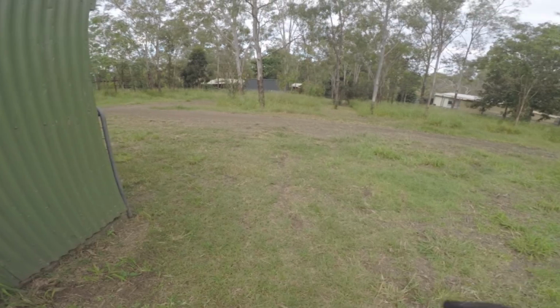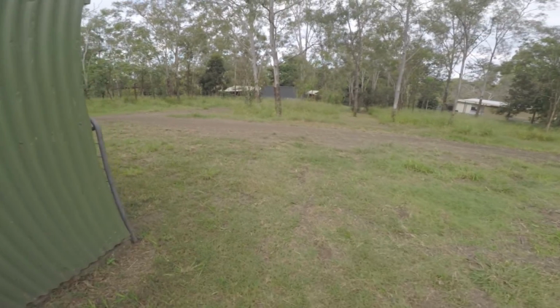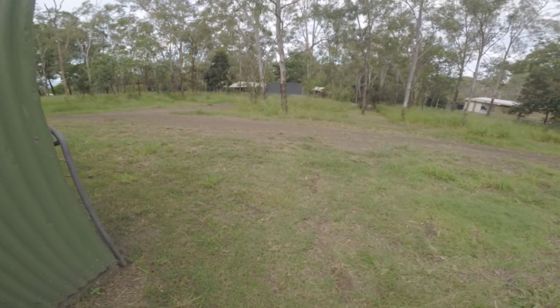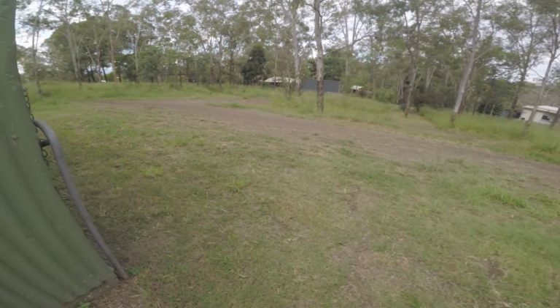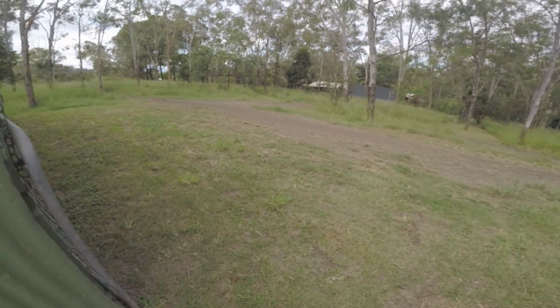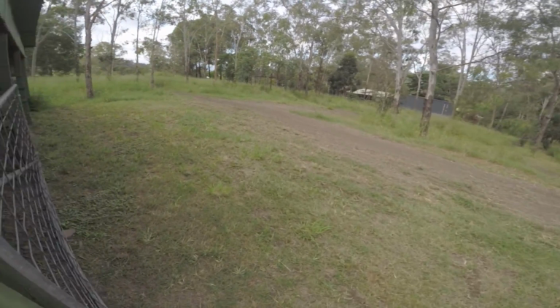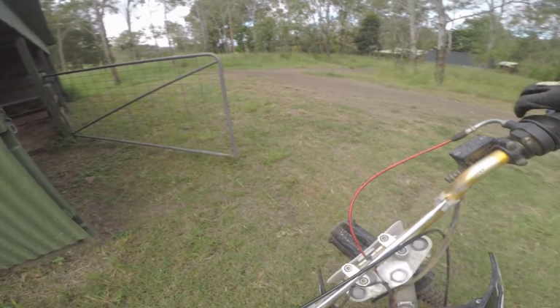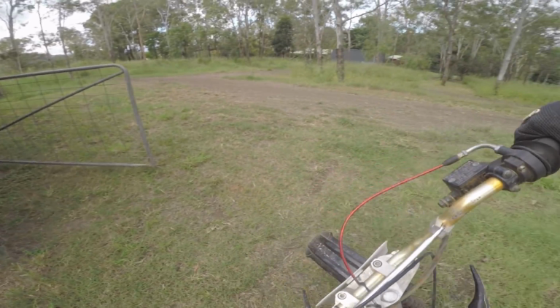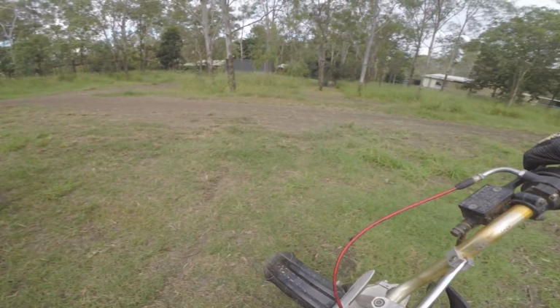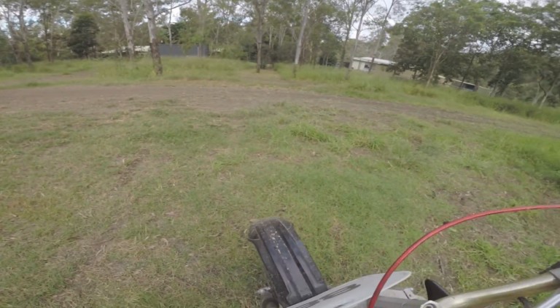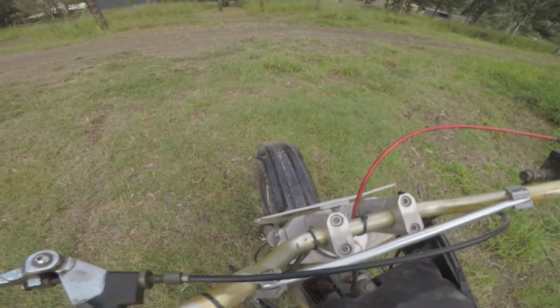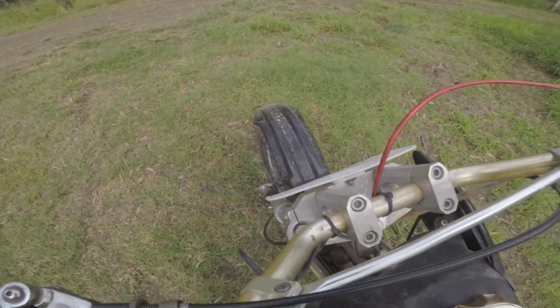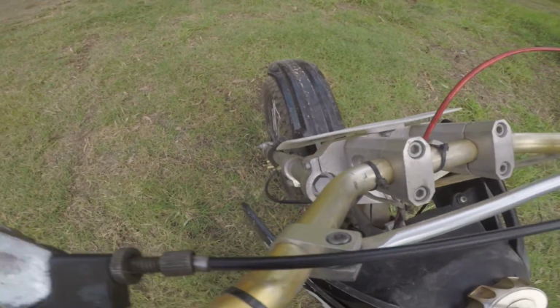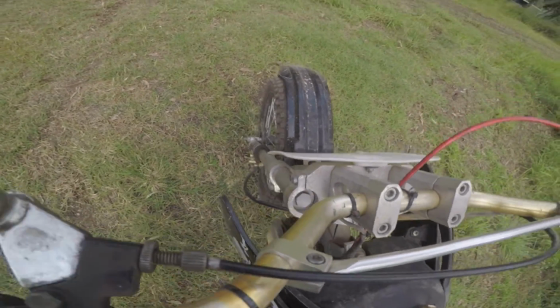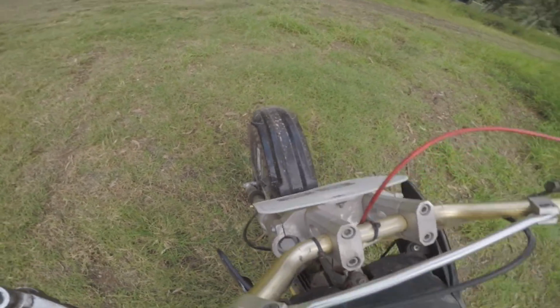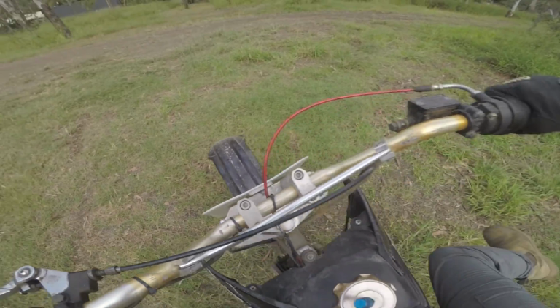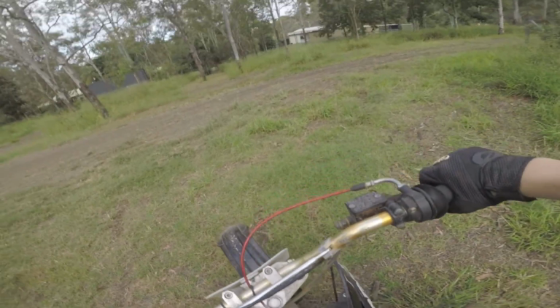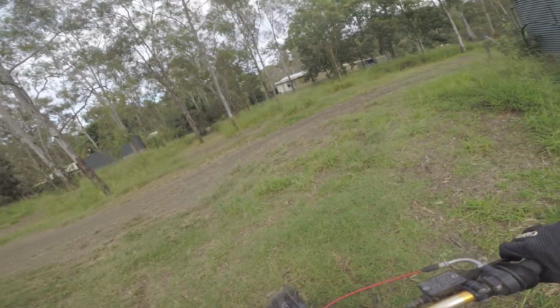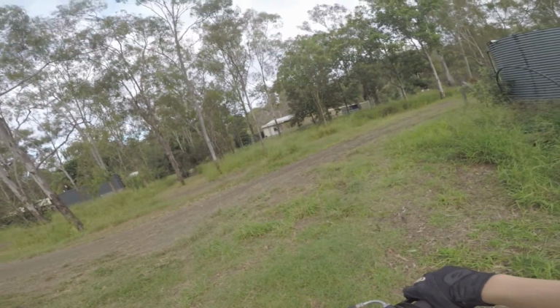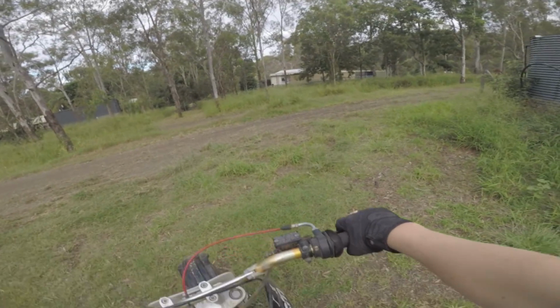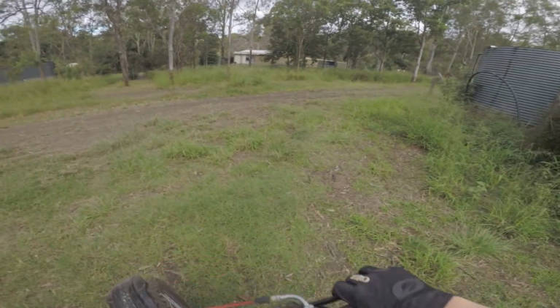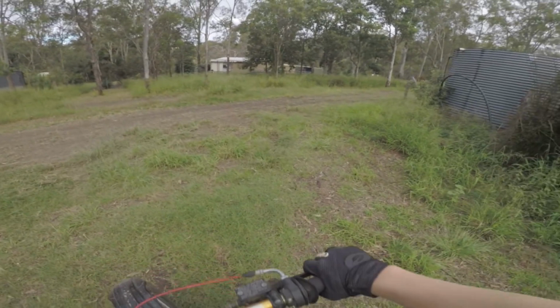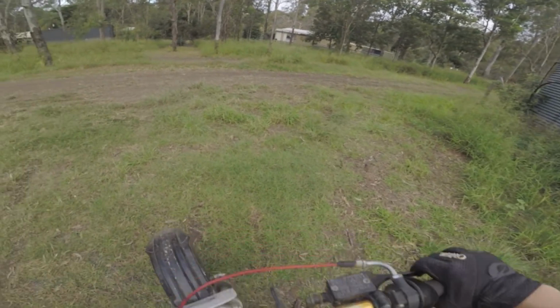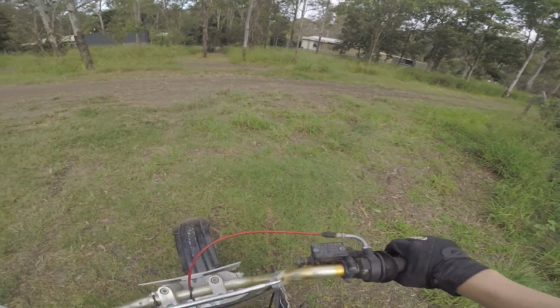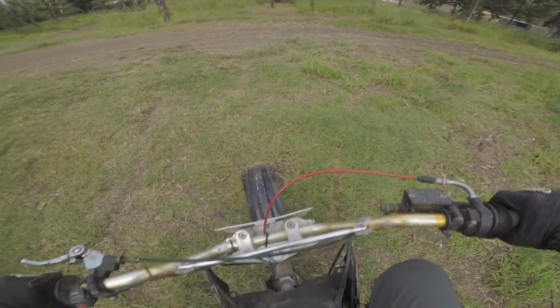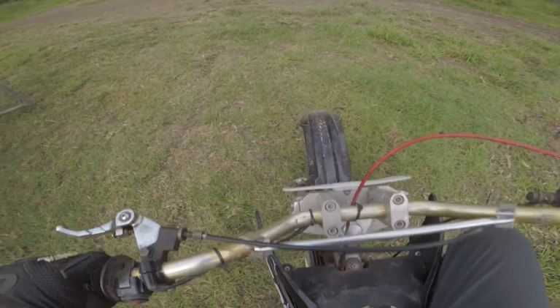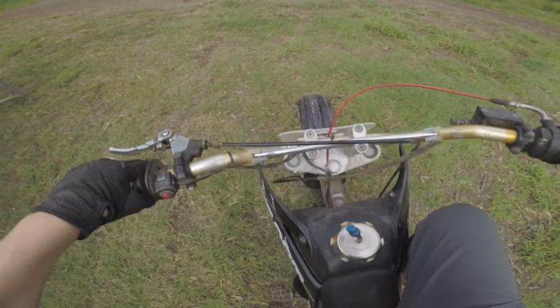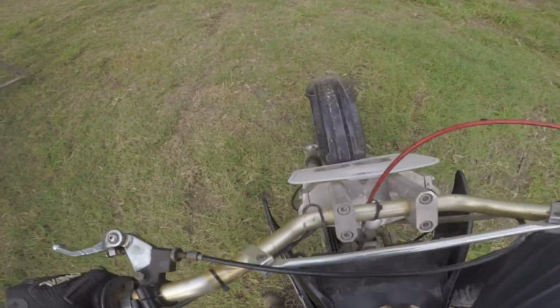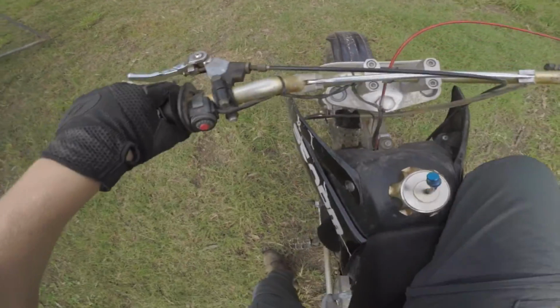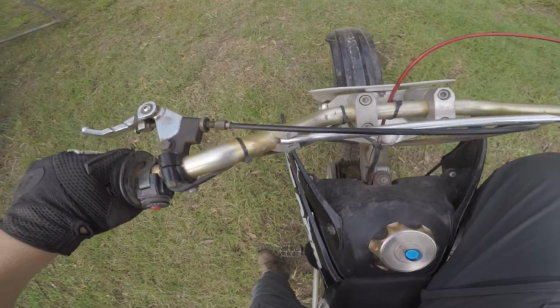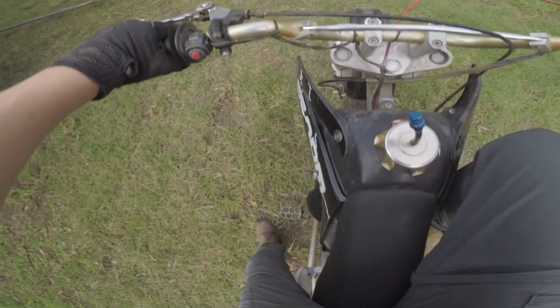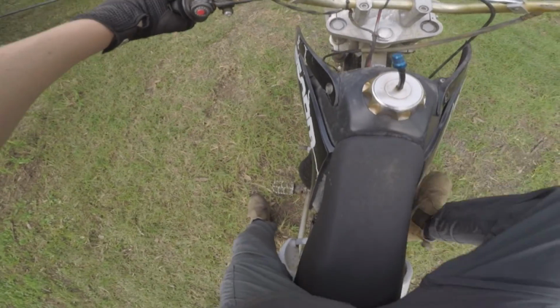What's up guys? Going for a ride on the pit bike. My other bike's all in the shed and stuff in the way. Jesus, suspension's soft. No oil left in the forks I reckon.